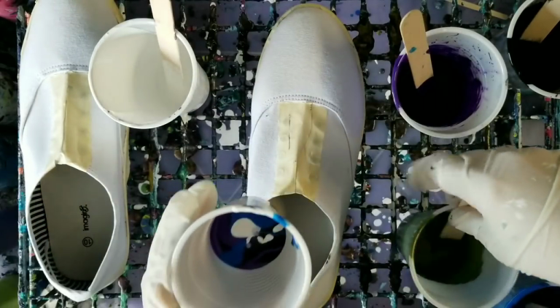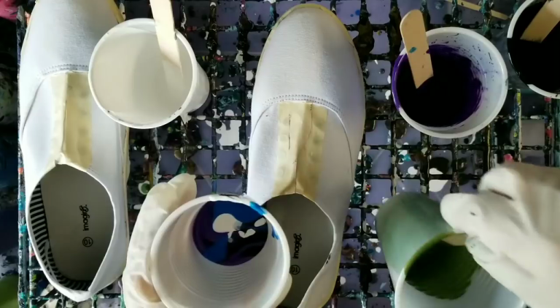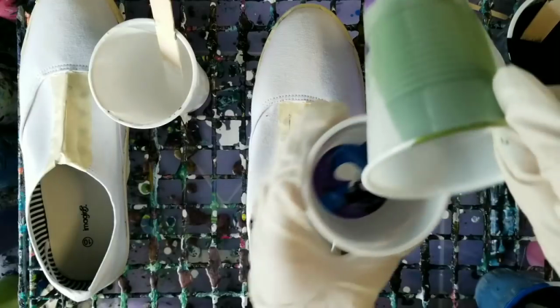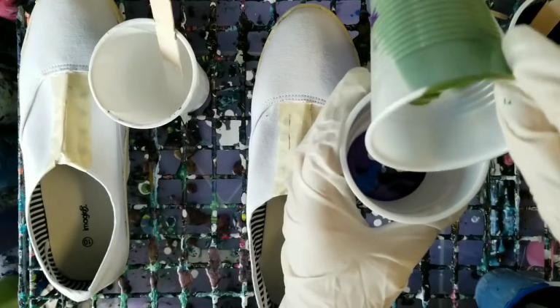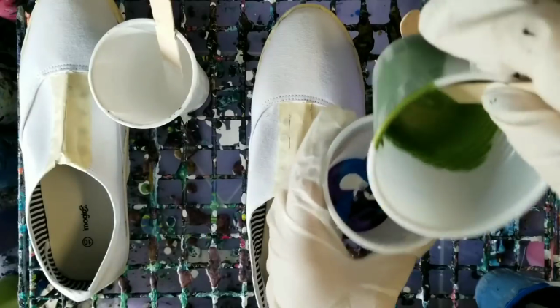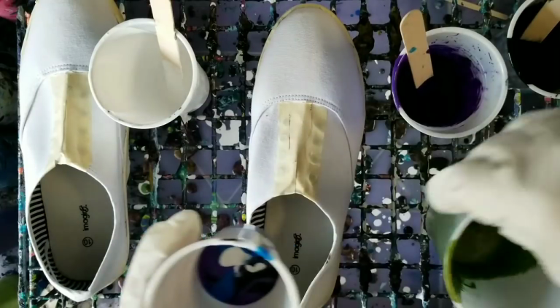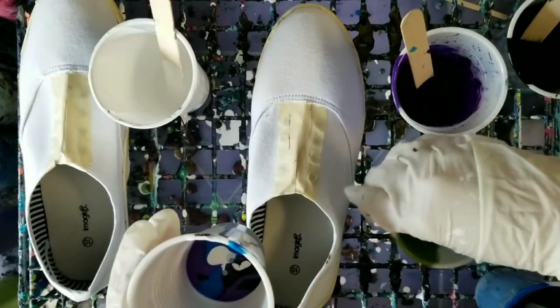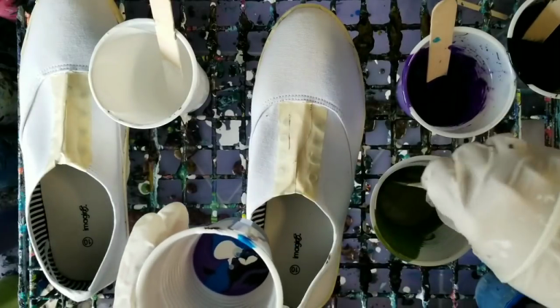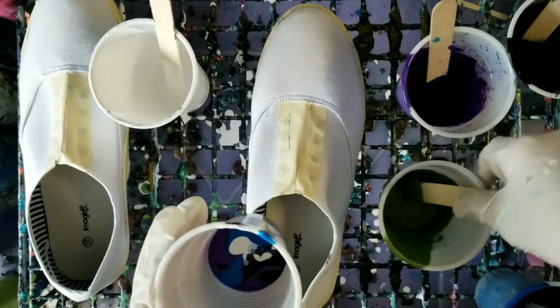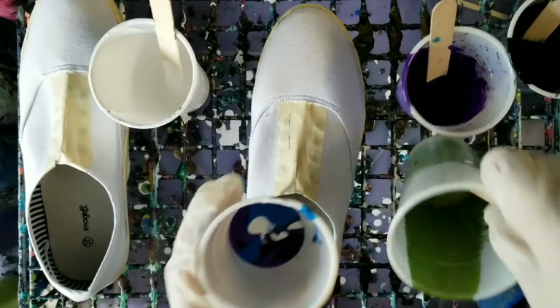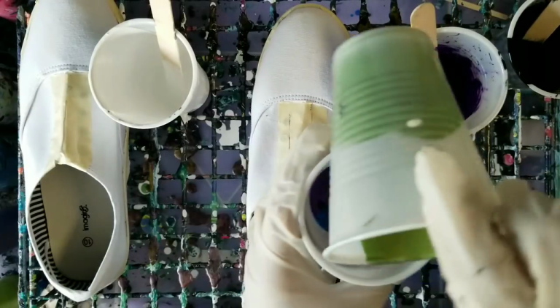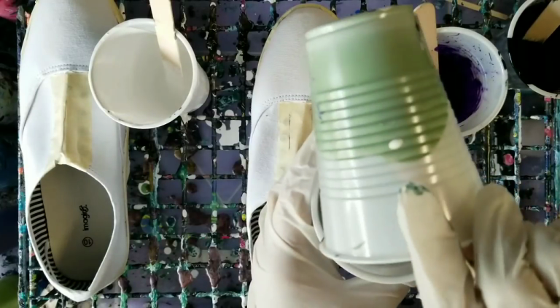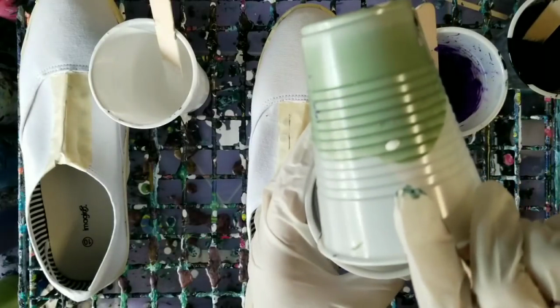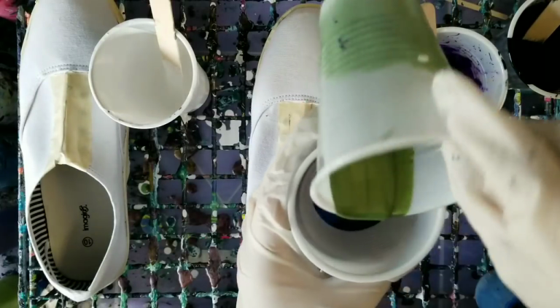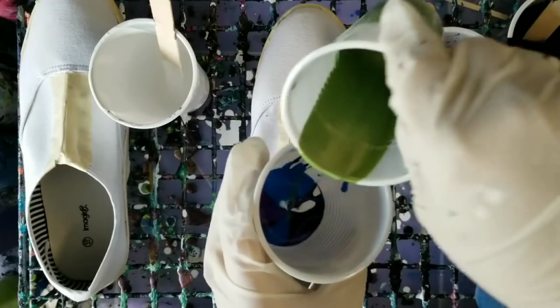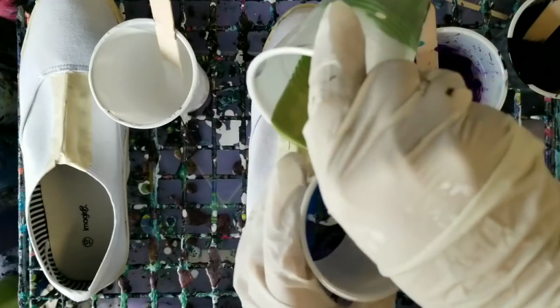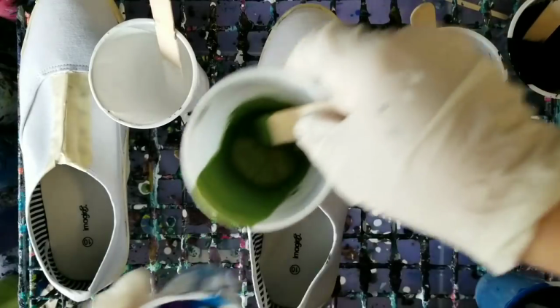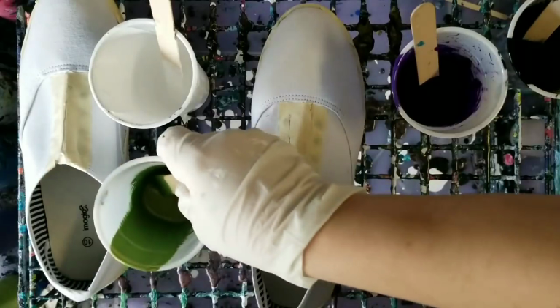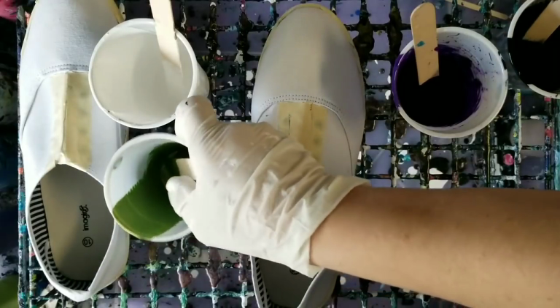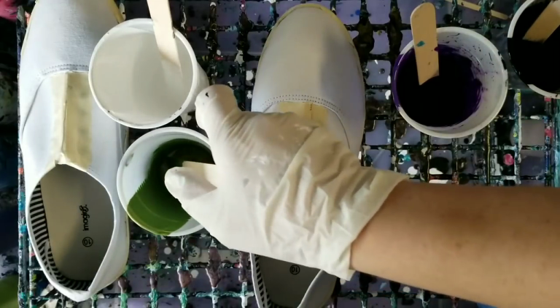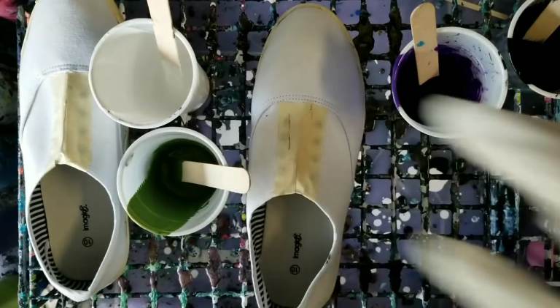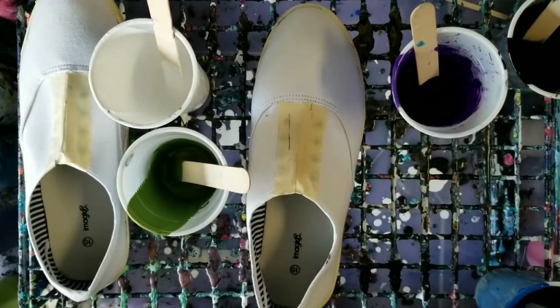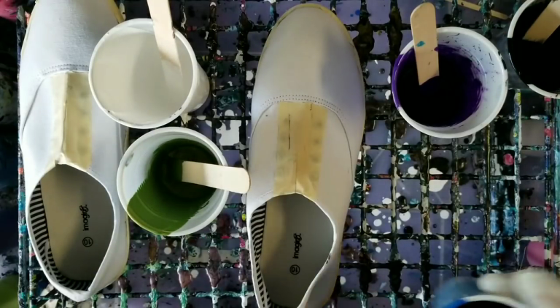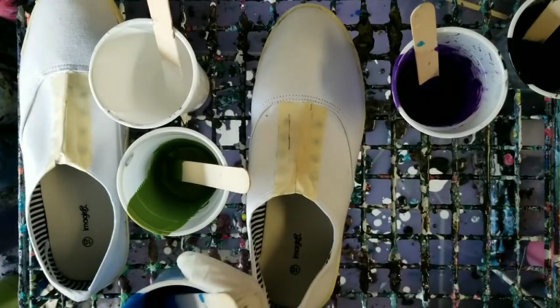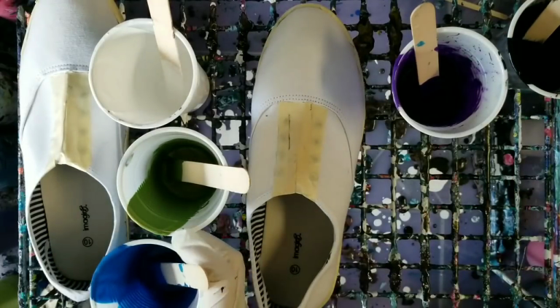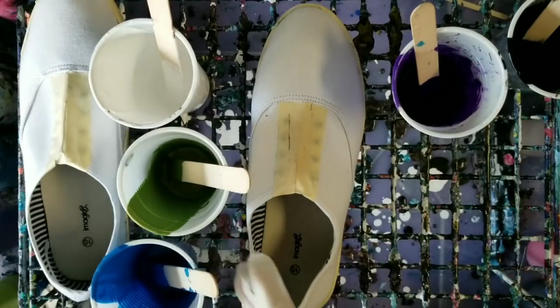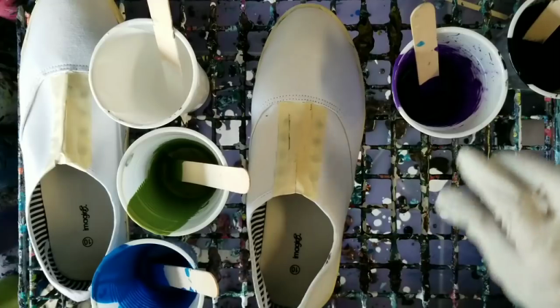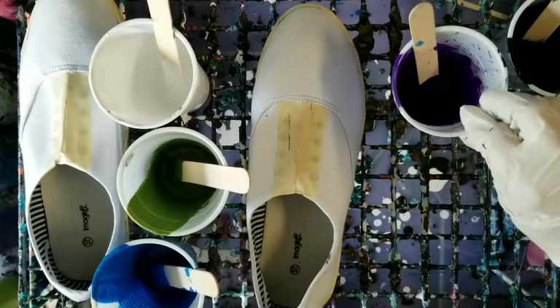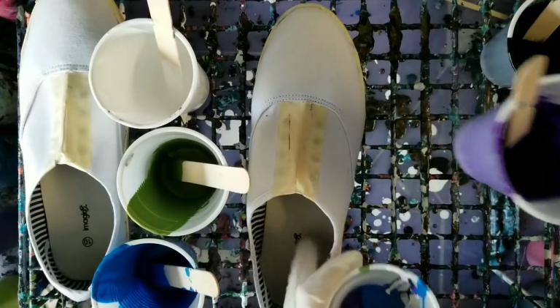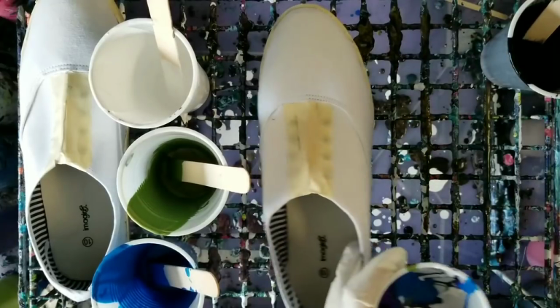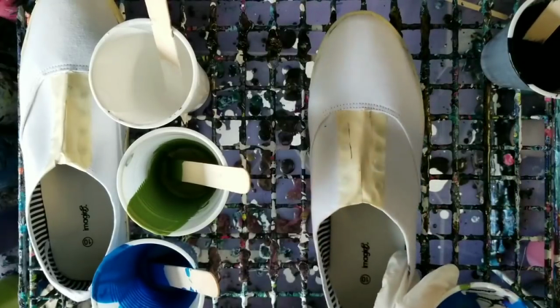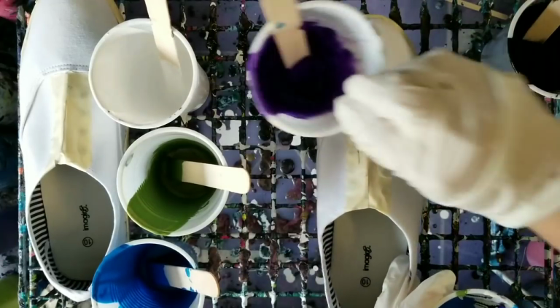Okay, and then some green. All right, so this is what I'm going to use, and then my daughter can use the rest. So let's go ahead and move those out of the way.